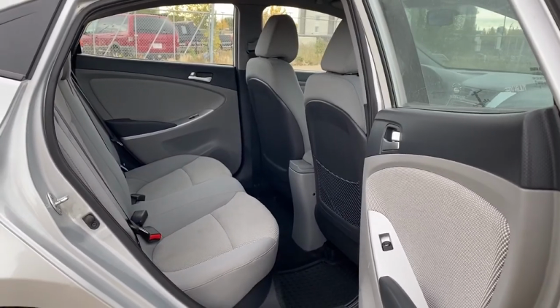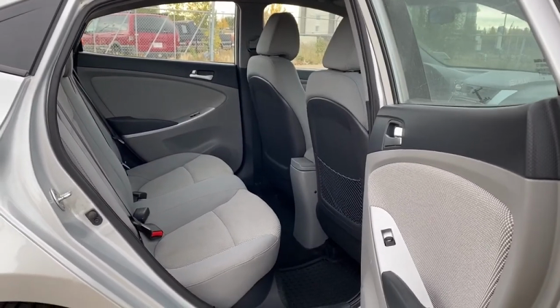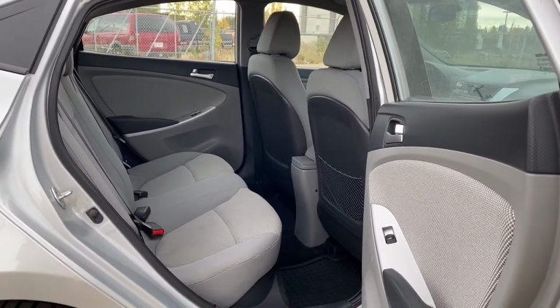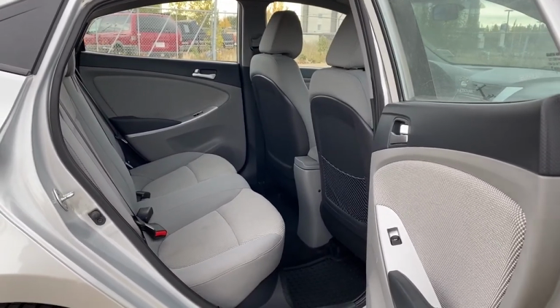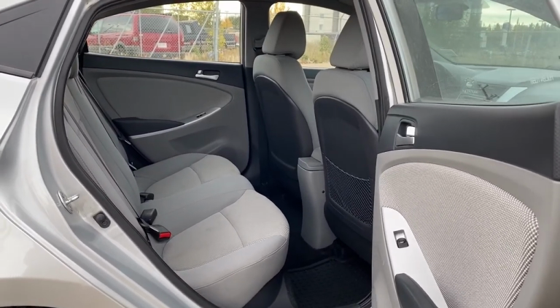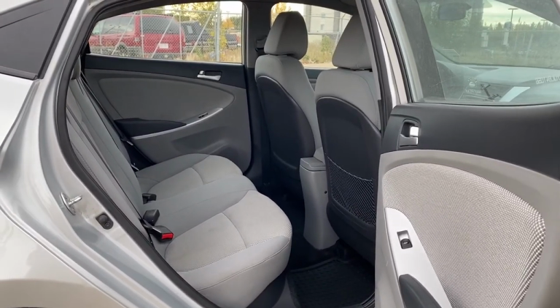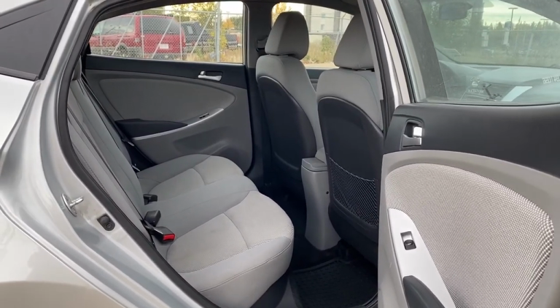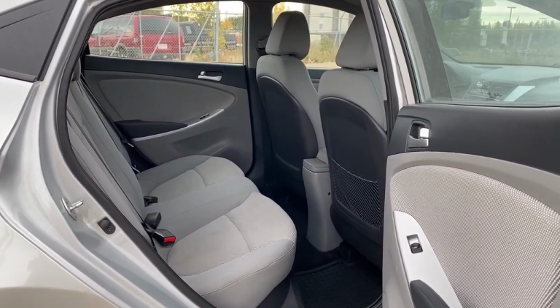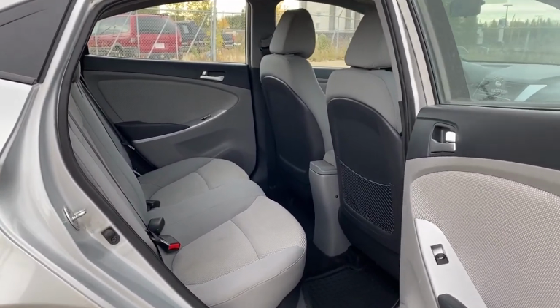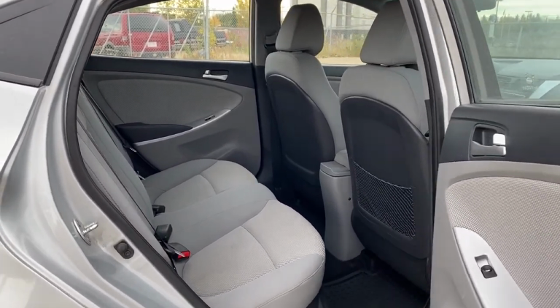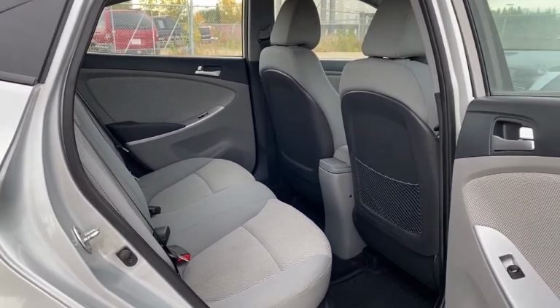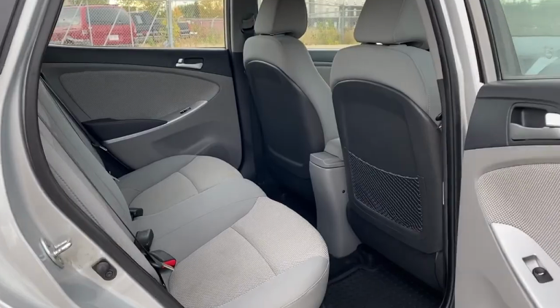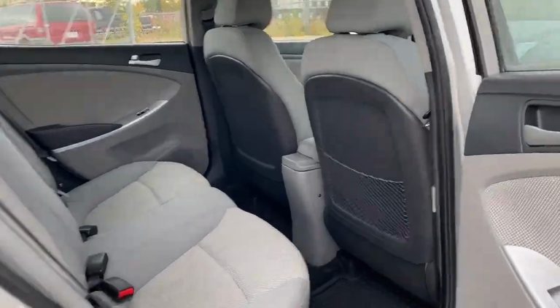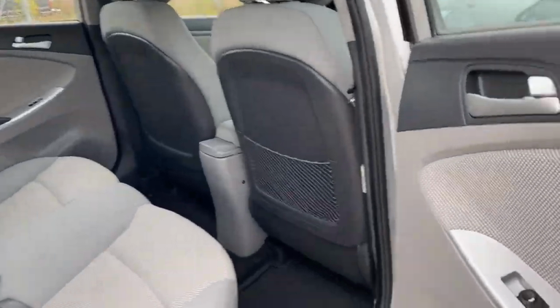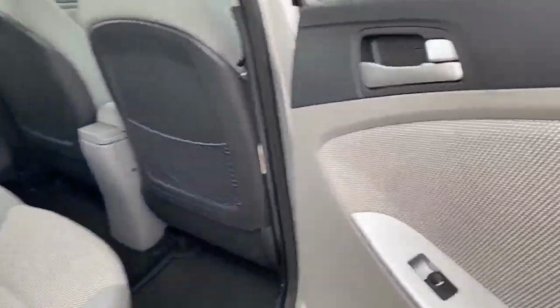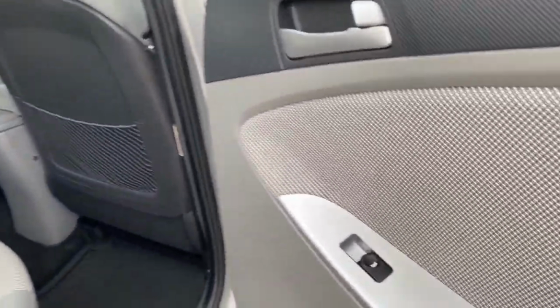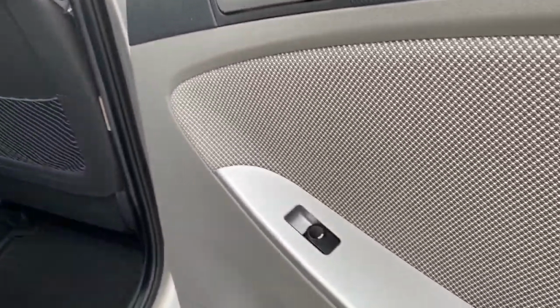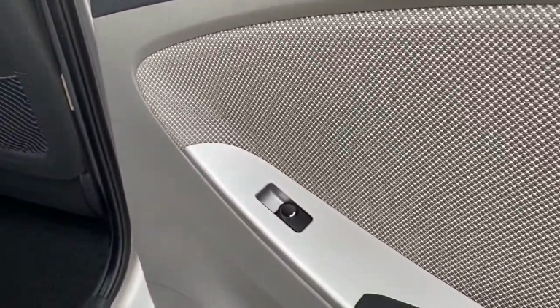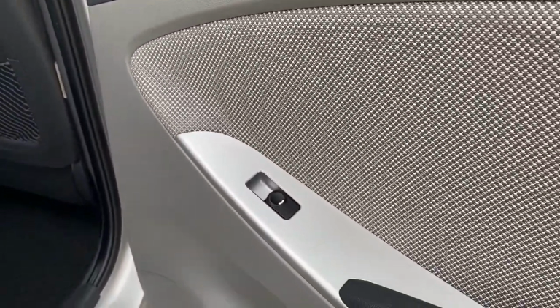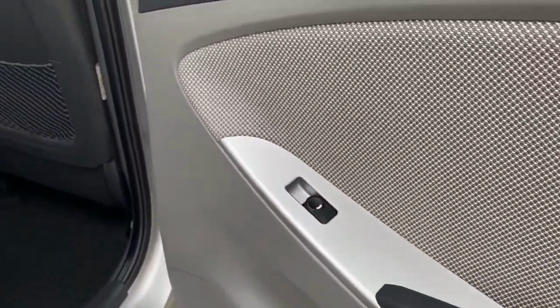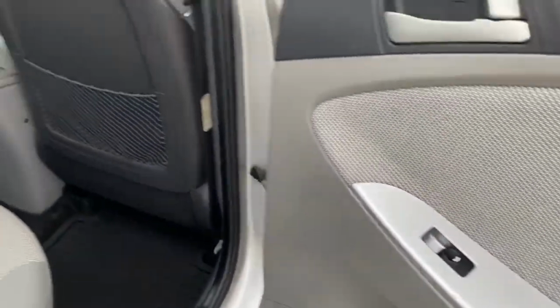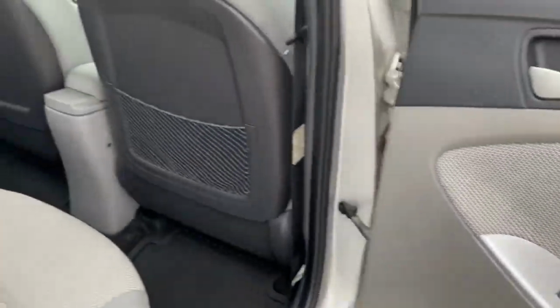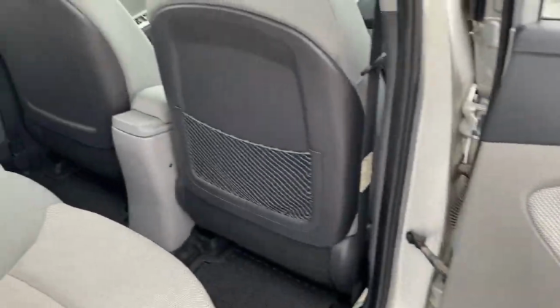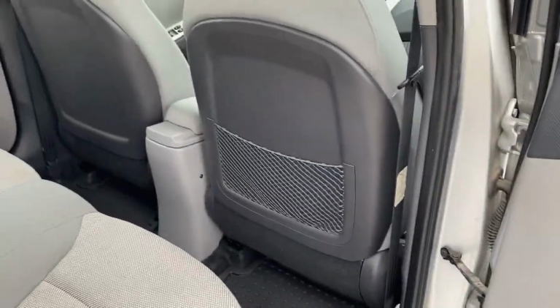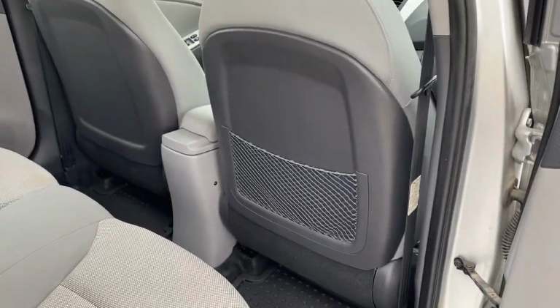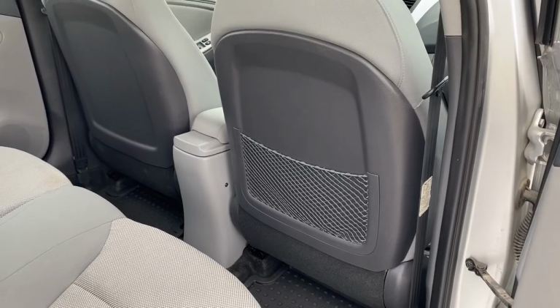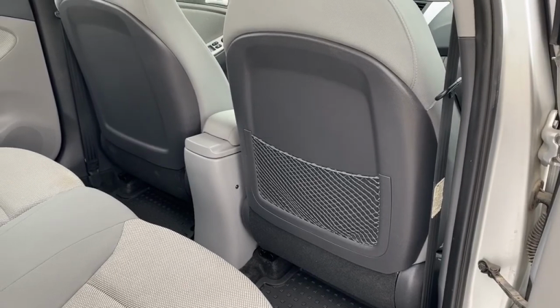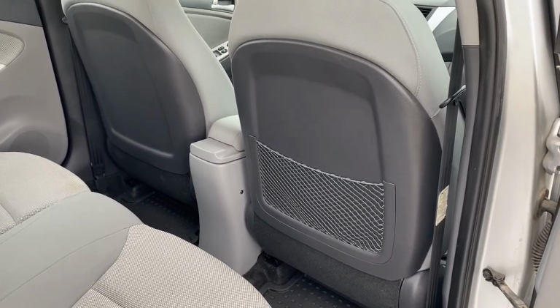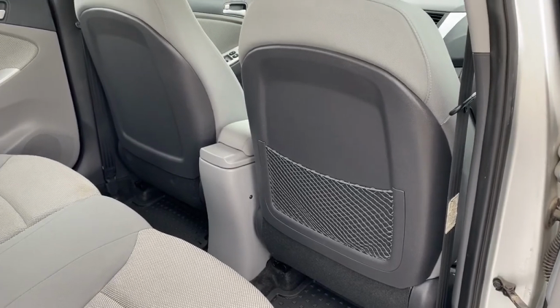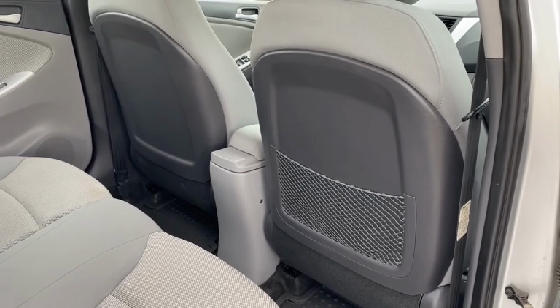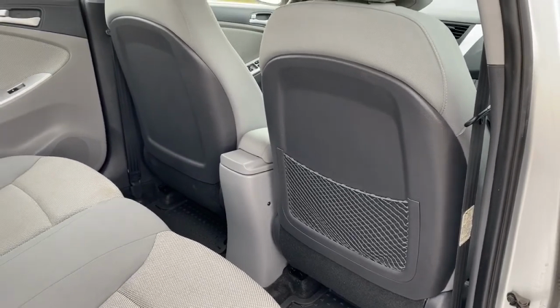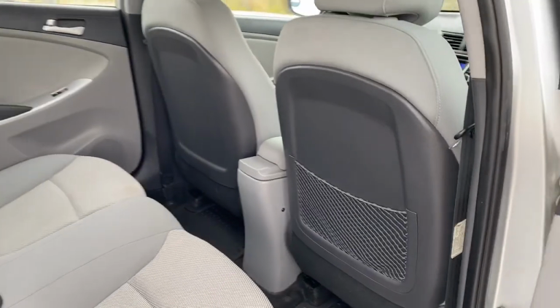We'll take a look inside the back of this five-passenger car. On the passenger door, we've got power windows. On the back of the front passenger seat, we've got a netted seat pocket.